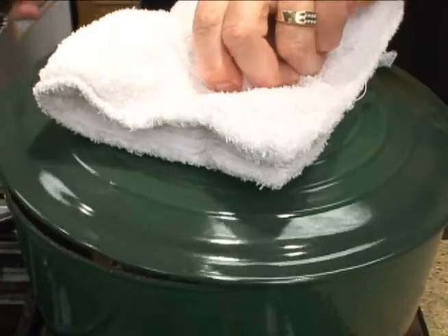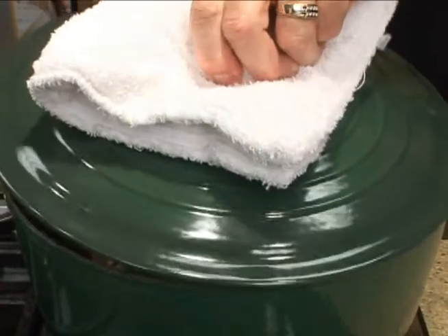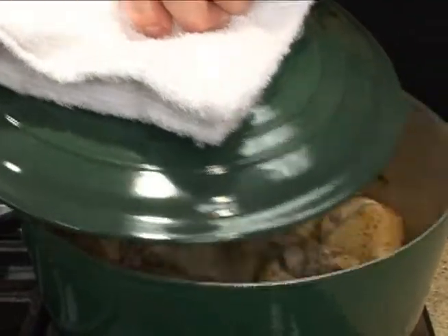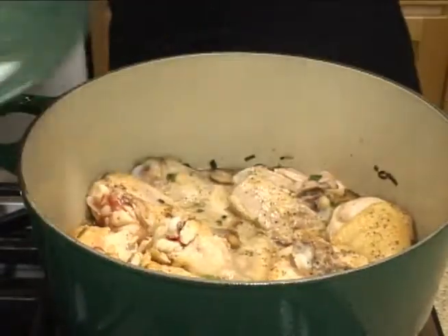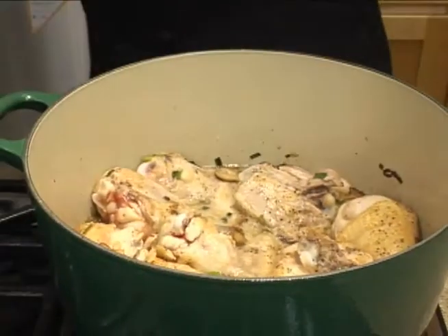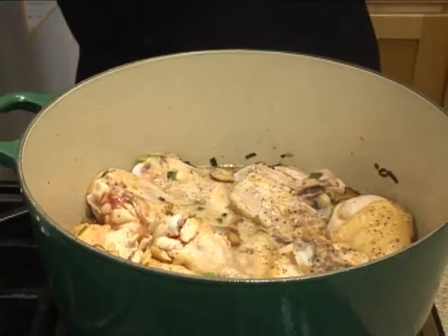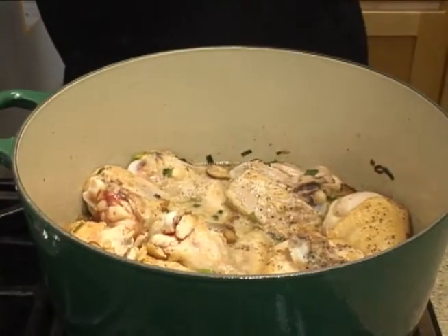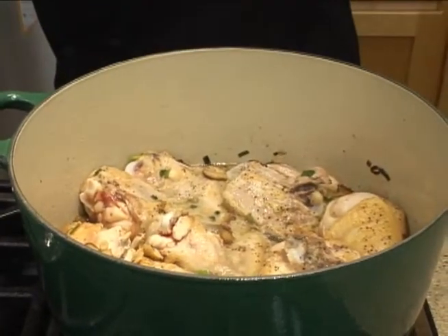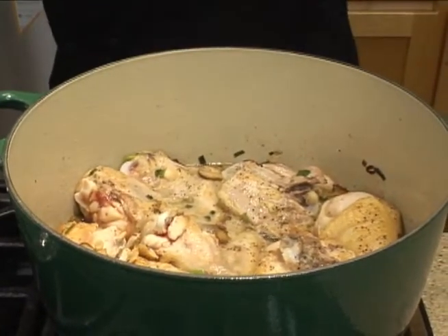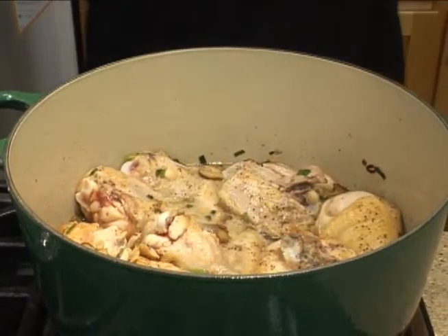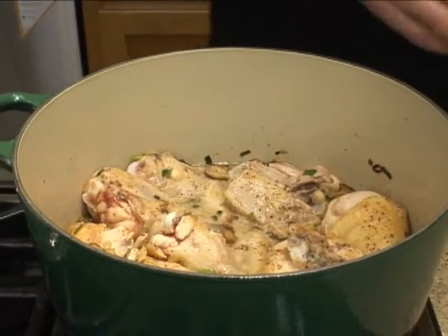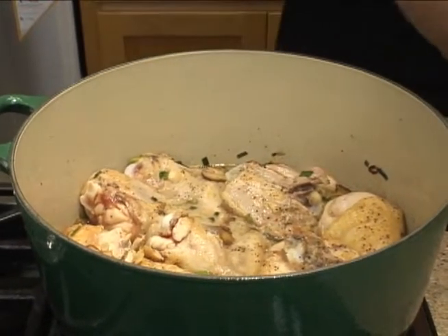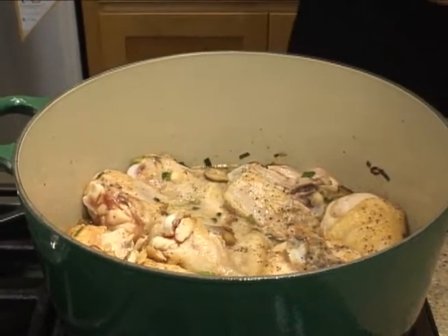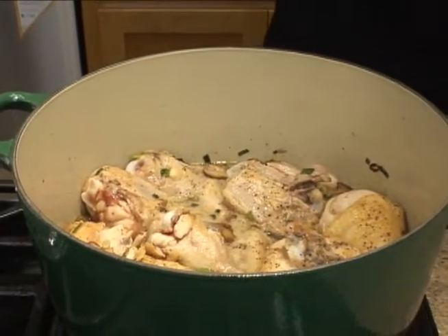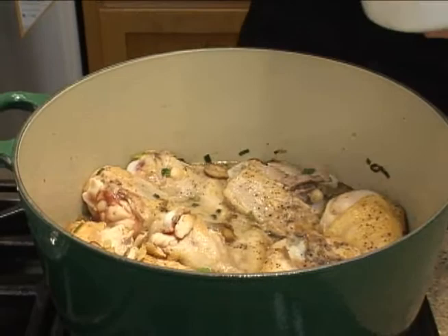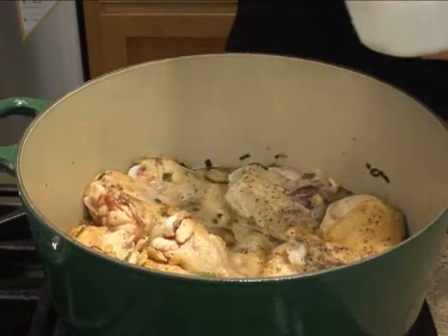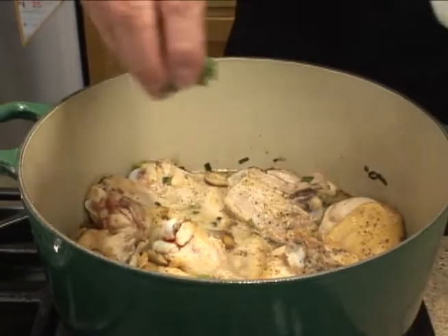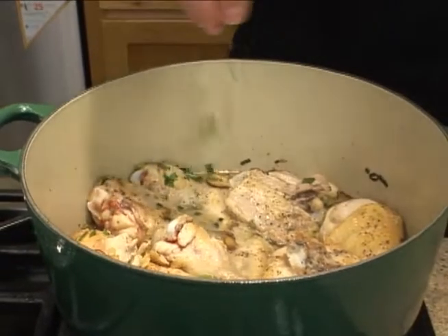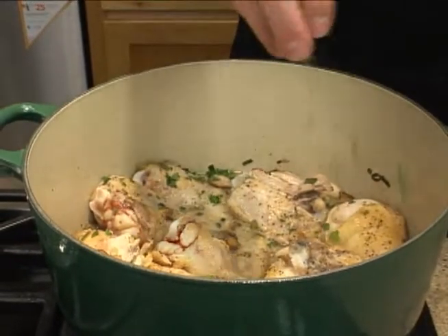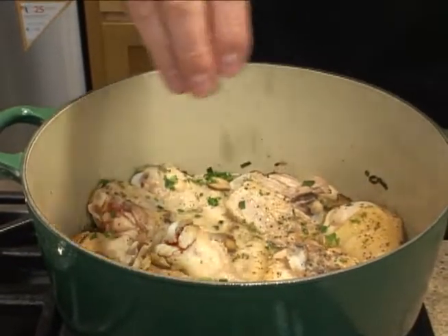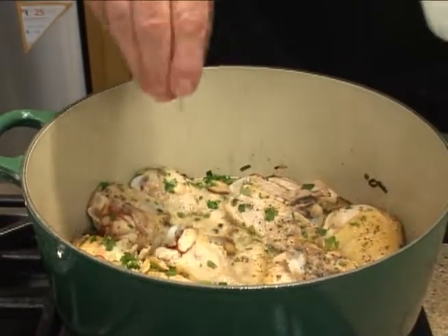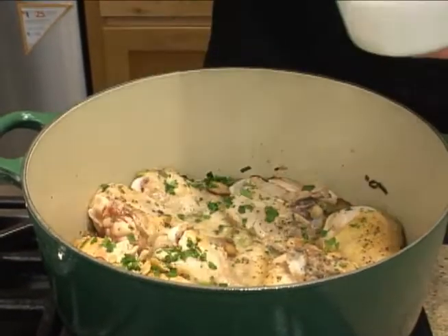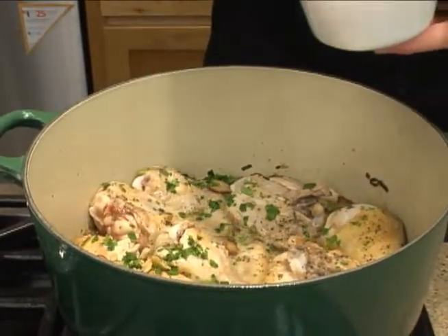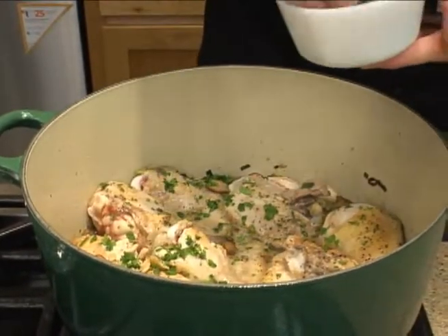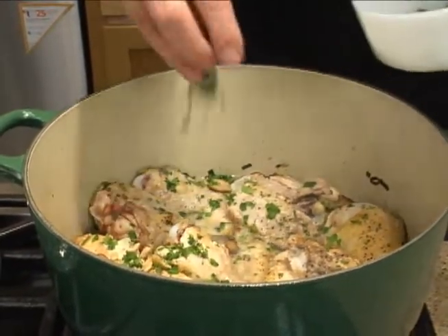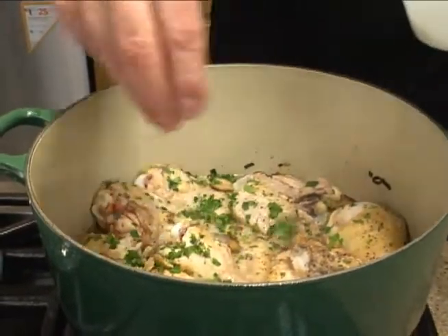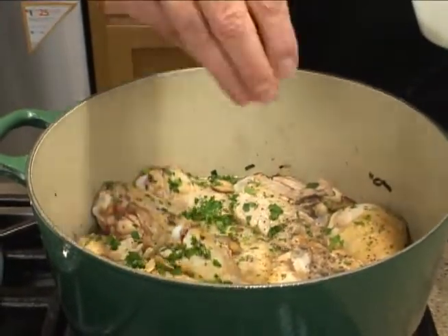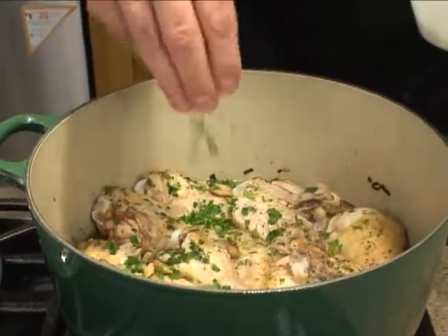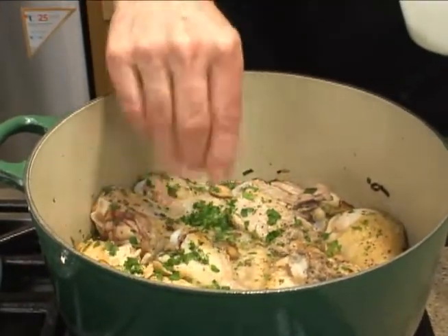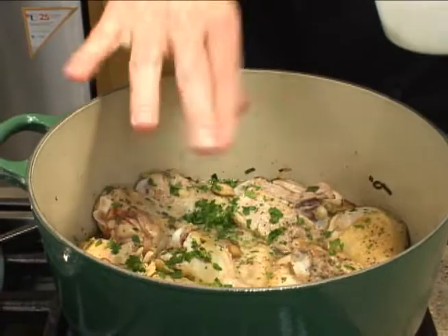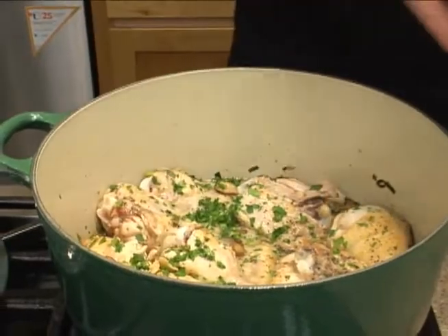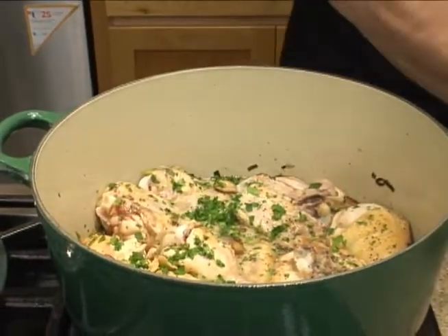It's been about 15 to 17 minutes. I'm going to go ahead and add about a tablespoon of parsley, and then we're just going to turn the chicken over and let it go for about another 15 minutes, and then it should be done.